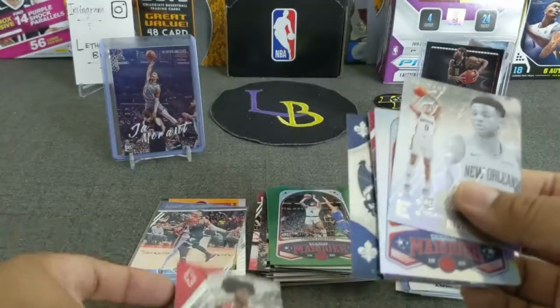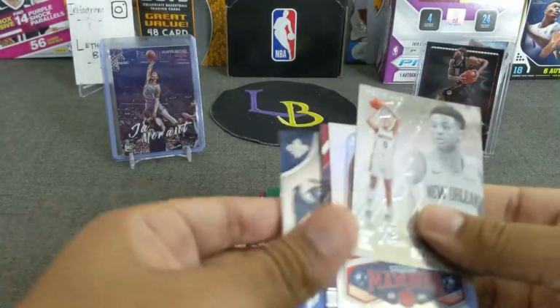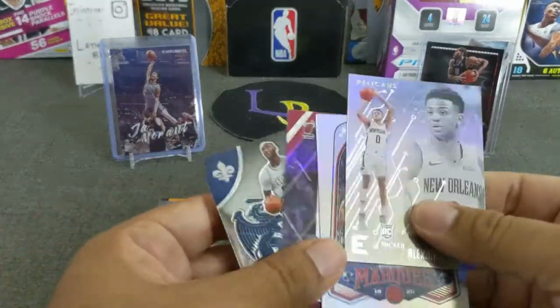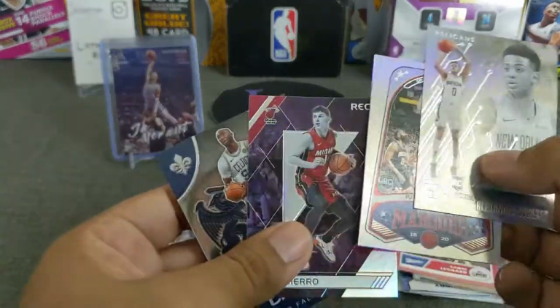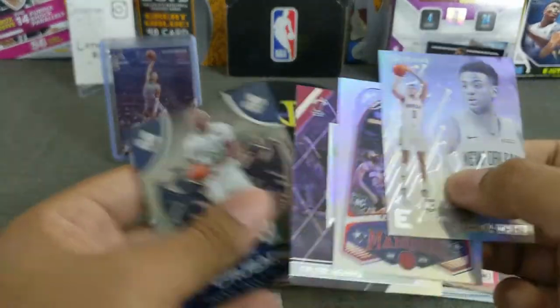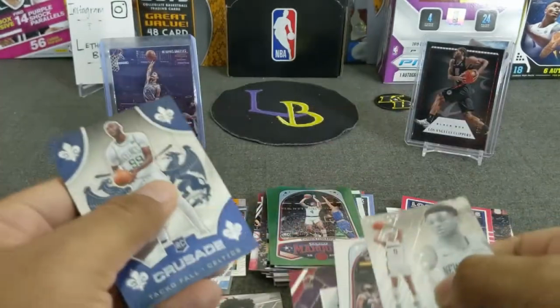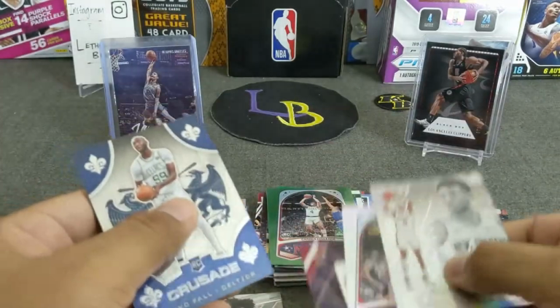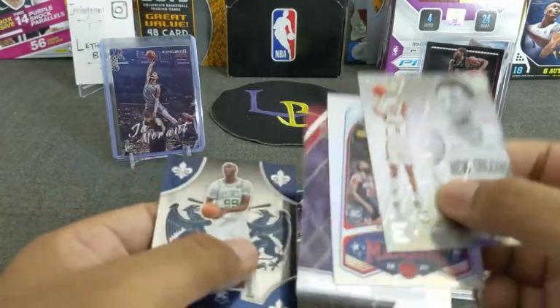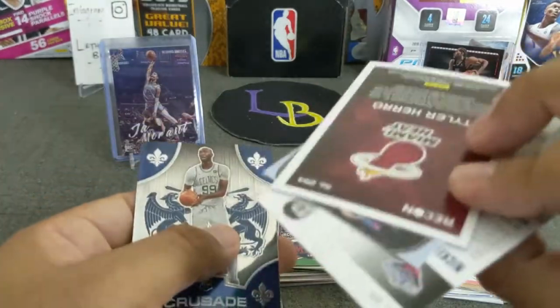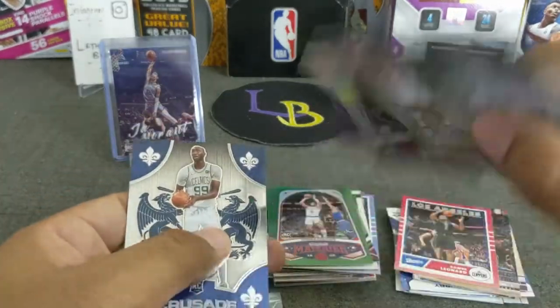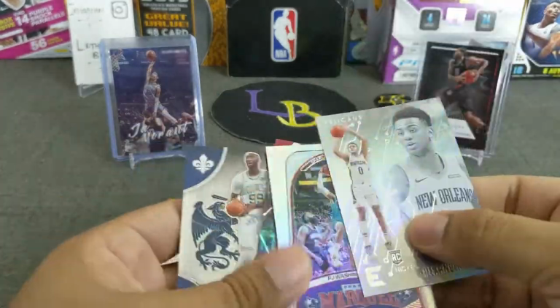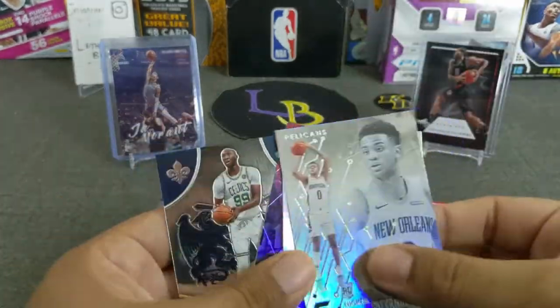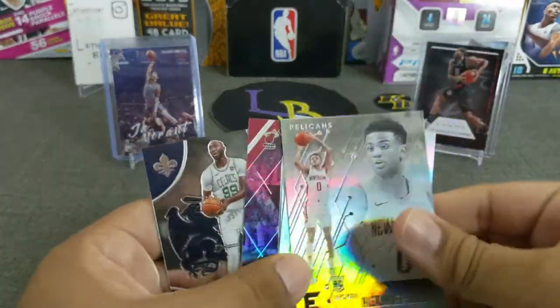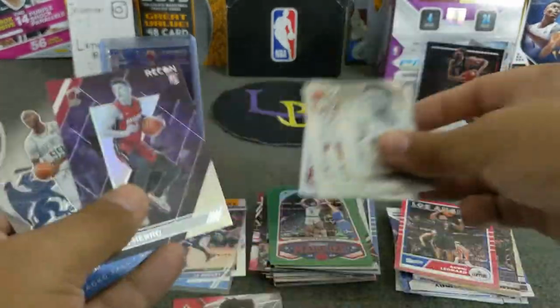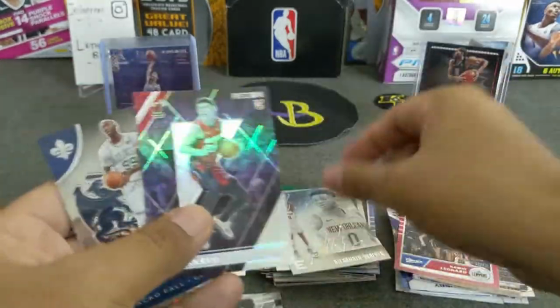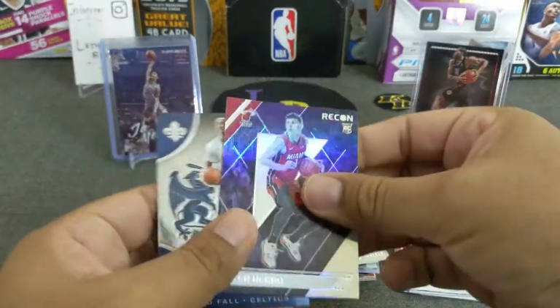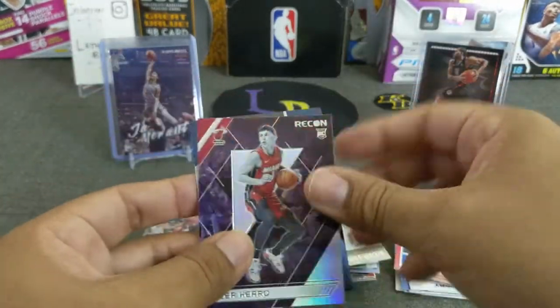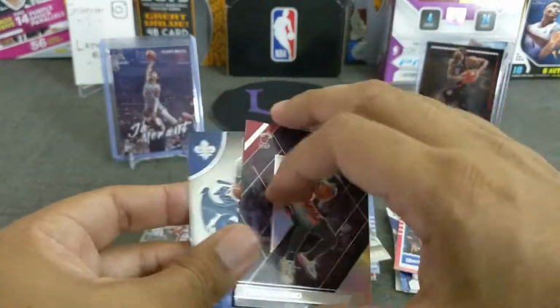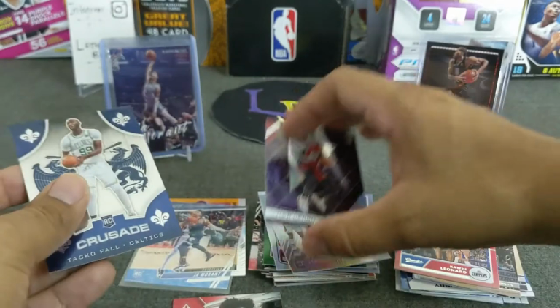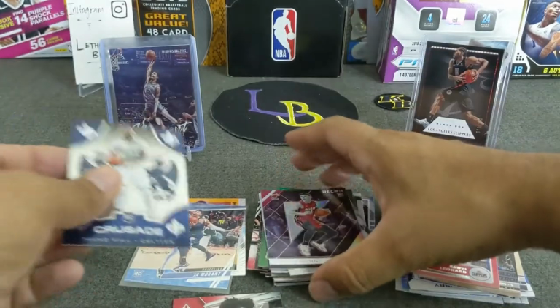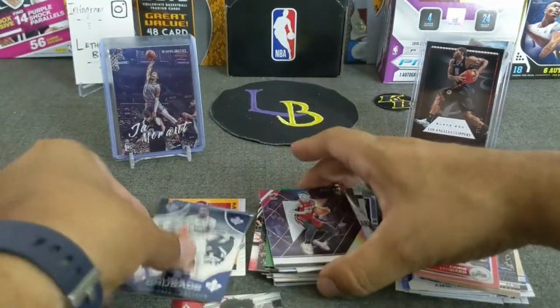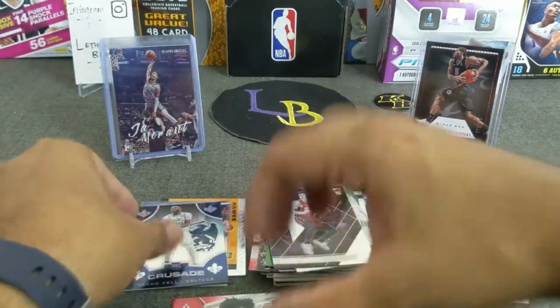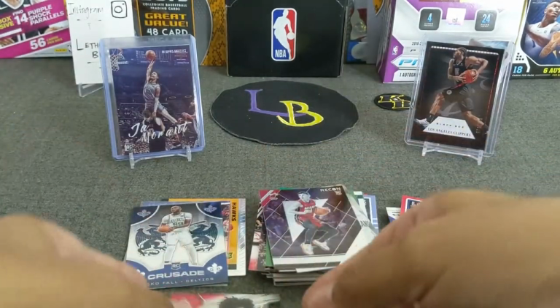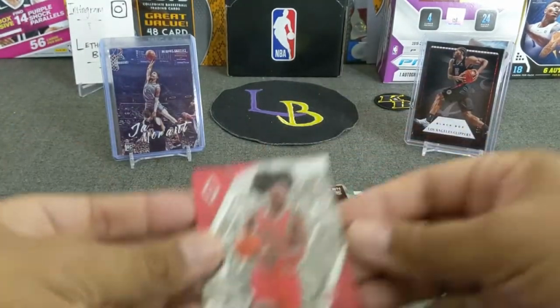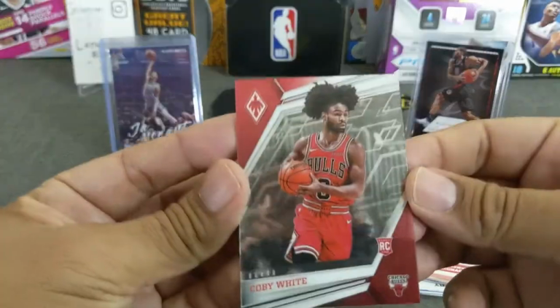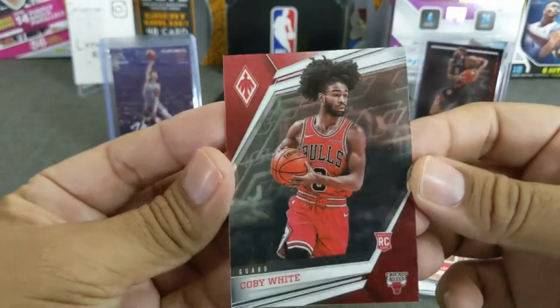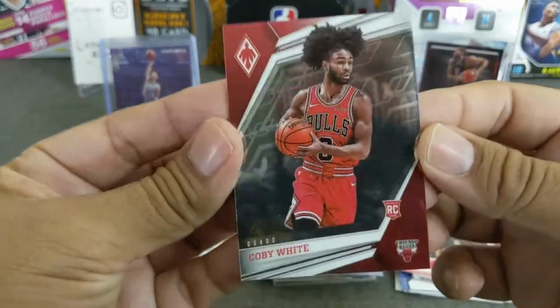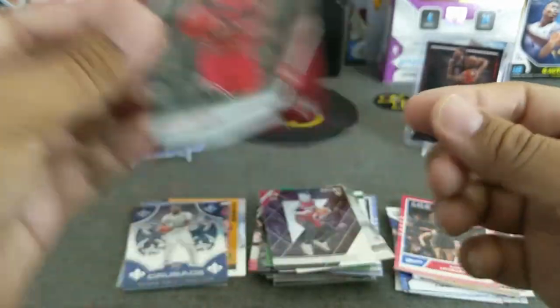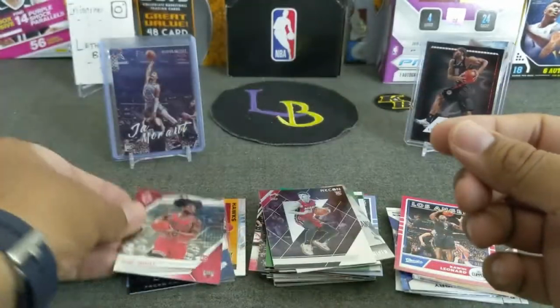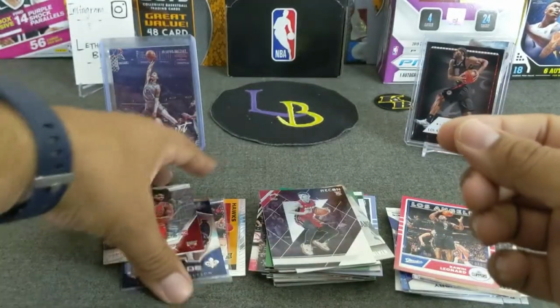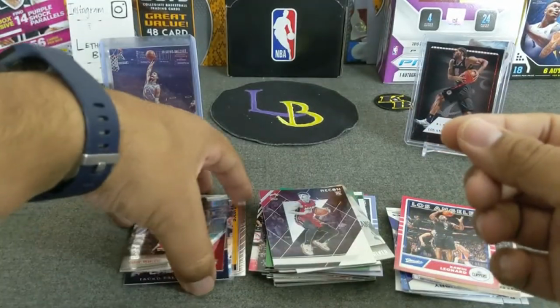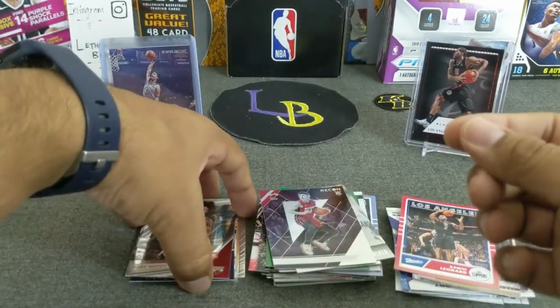I like the Kobe, I like the Tyler Hero for sure. These are really nice looking — beautiful looking cards for sure. There's the Kobe White Phoenix, very nice looking card.